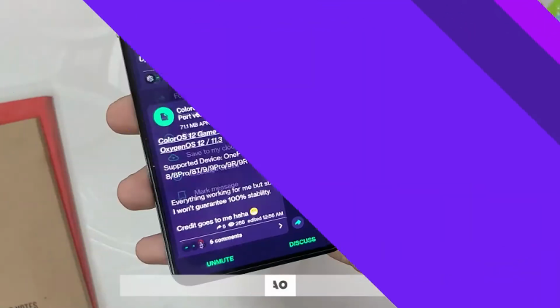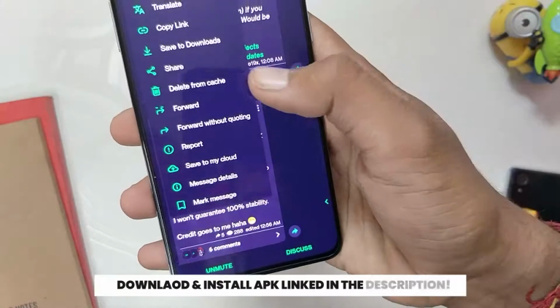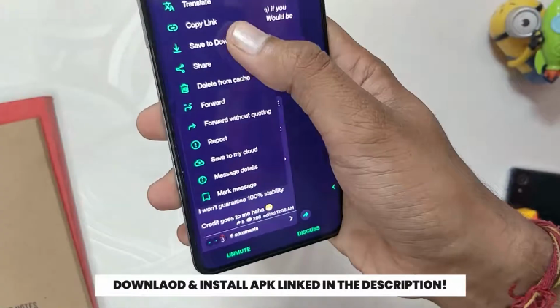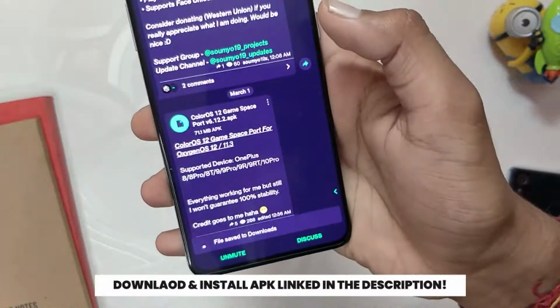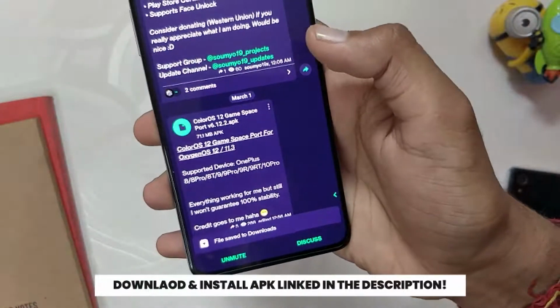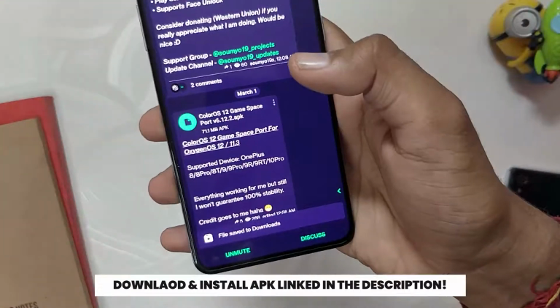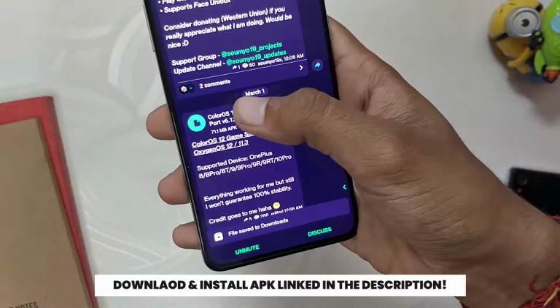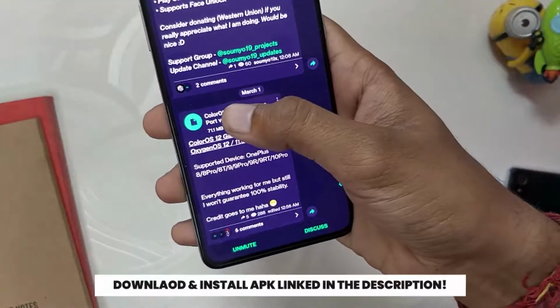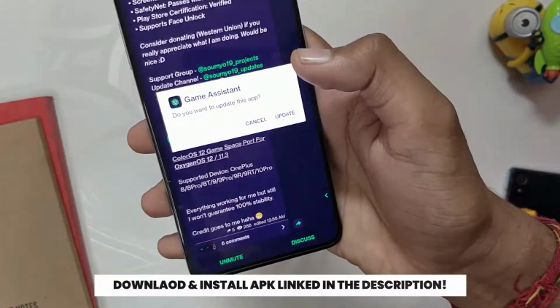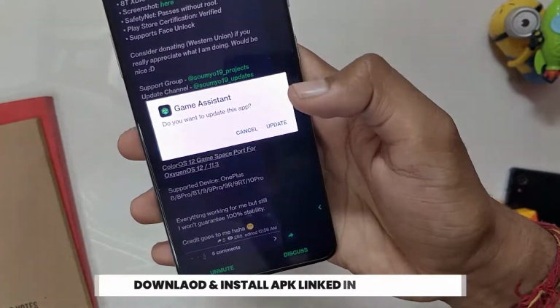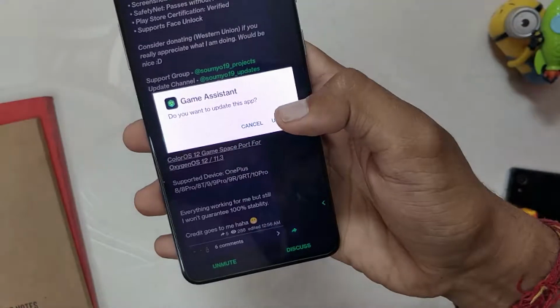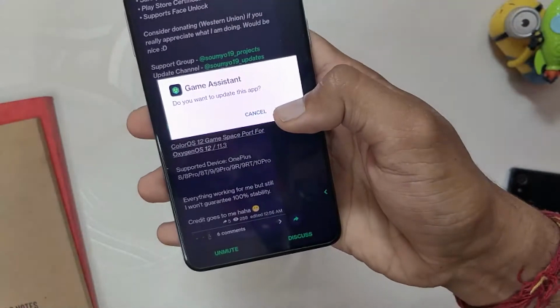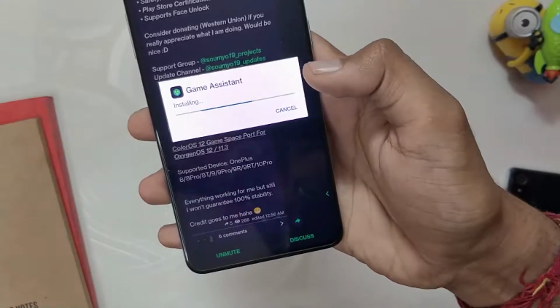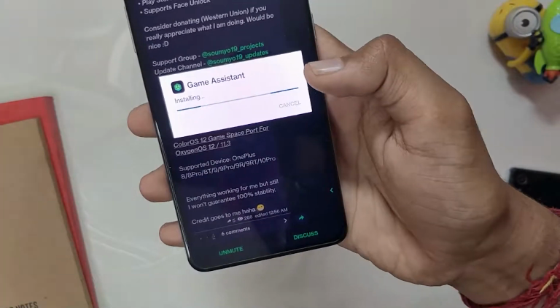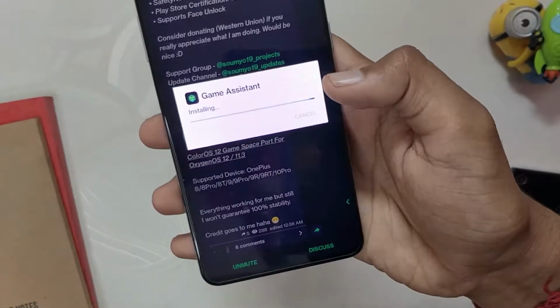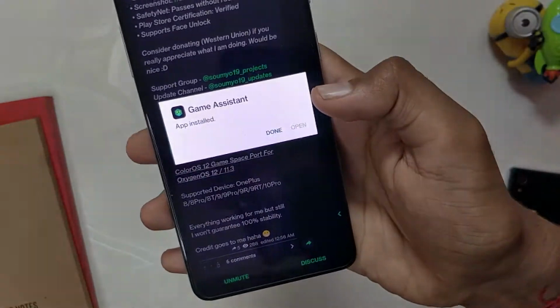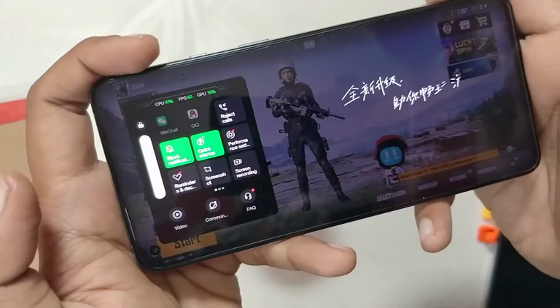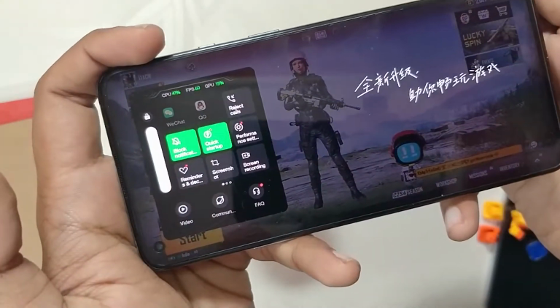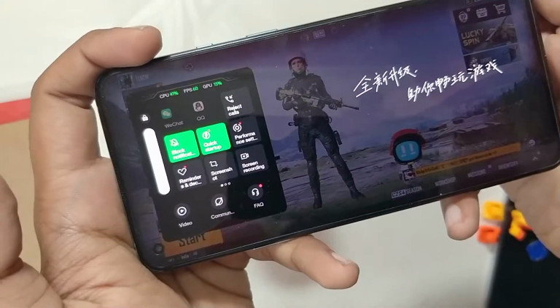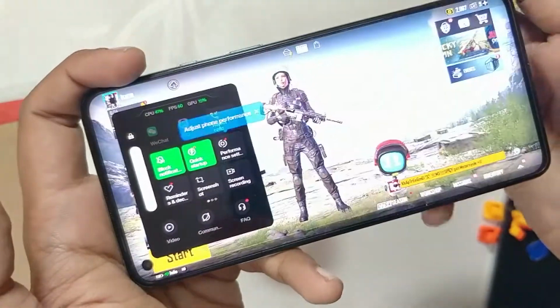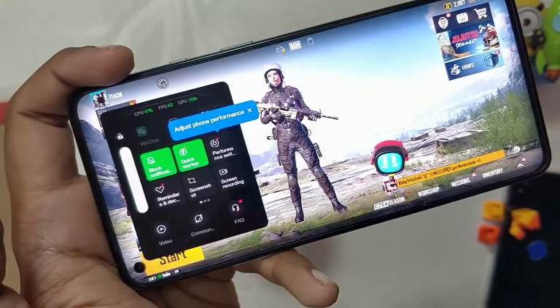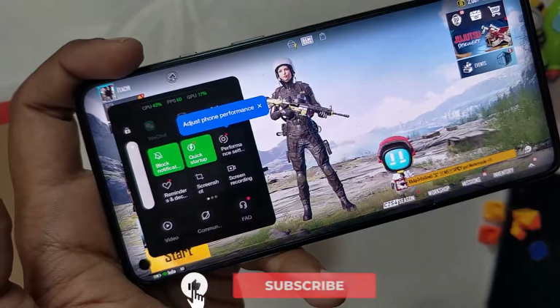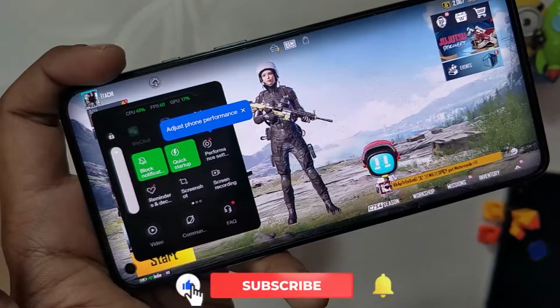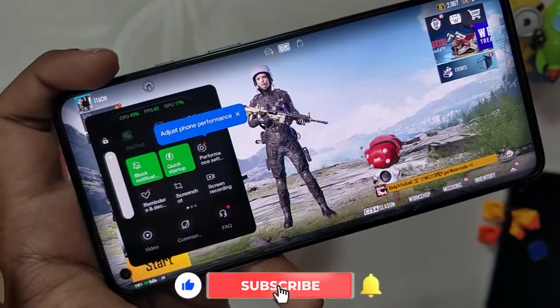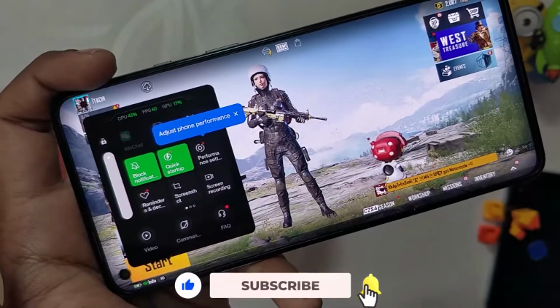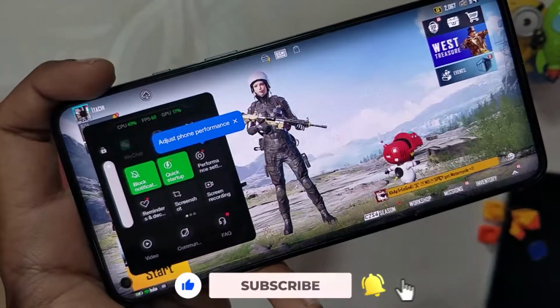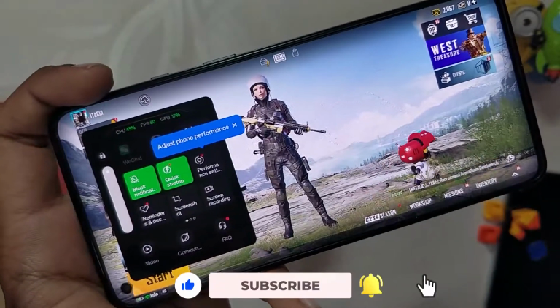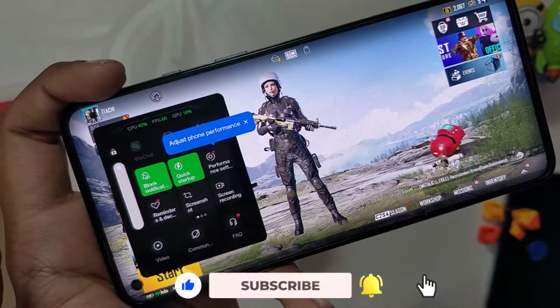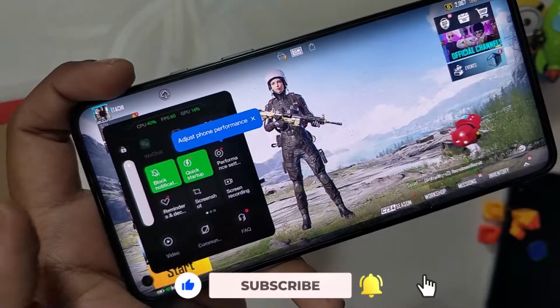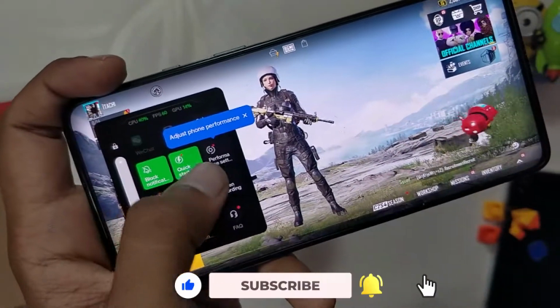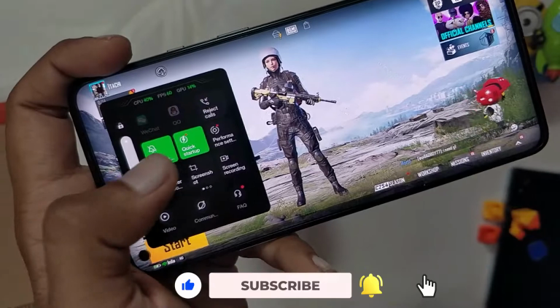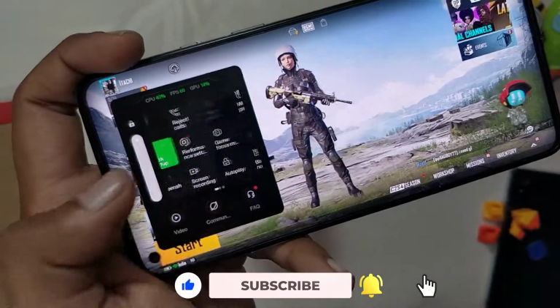The first step is to download the APK from the link in the description below. Then go to your downloads folder and install the APK on your device. Now whenever you run any game, you will see this new Game Assistant from ColorOS 12, which has all the same features that were there on the ColorOS 12 Game Assistant.